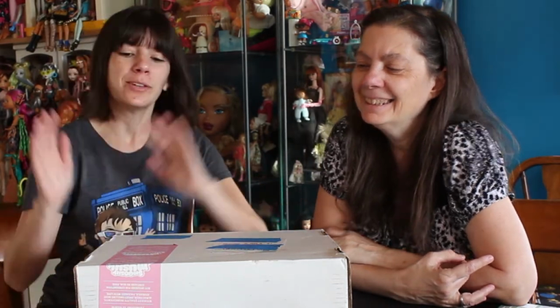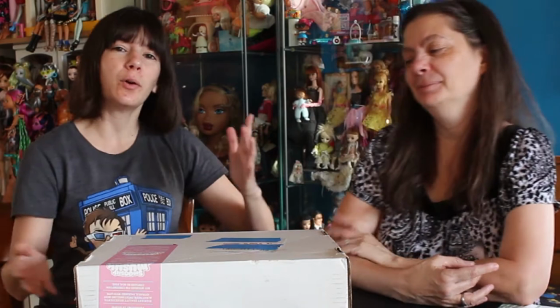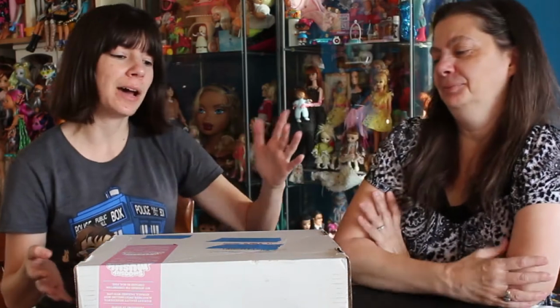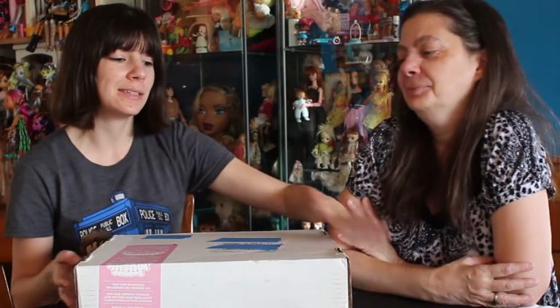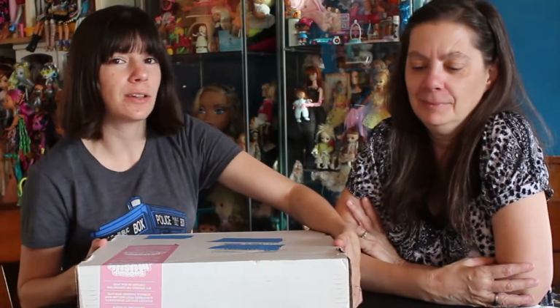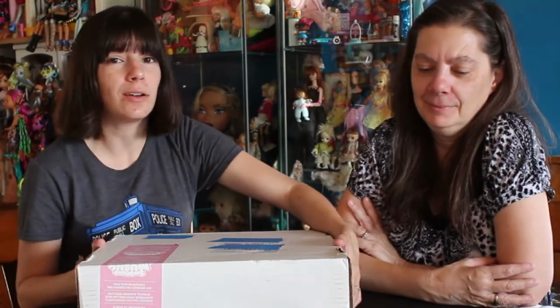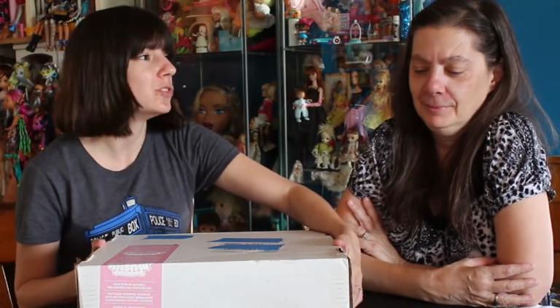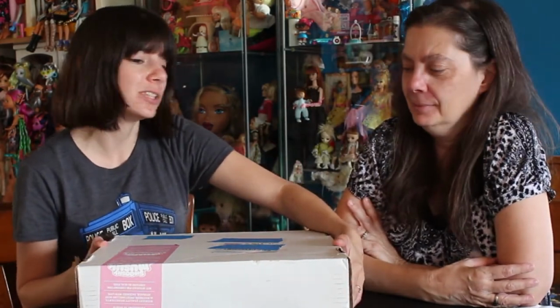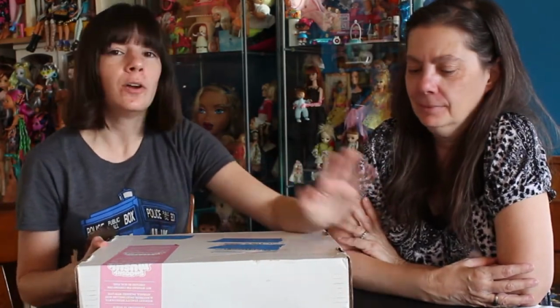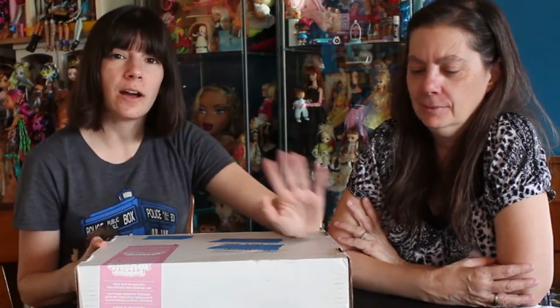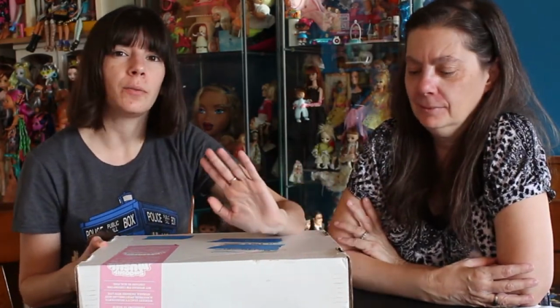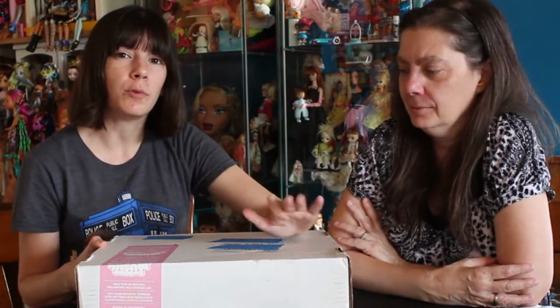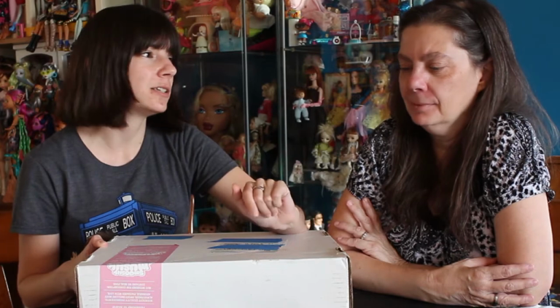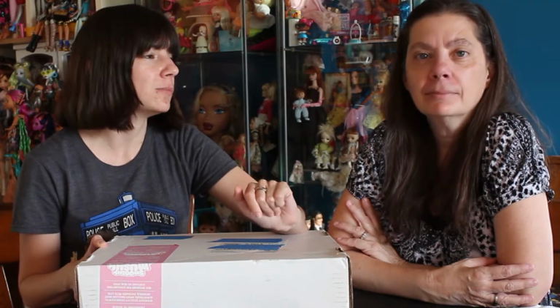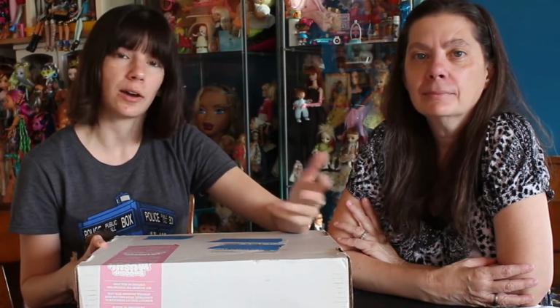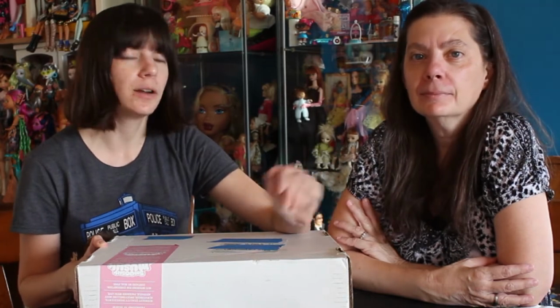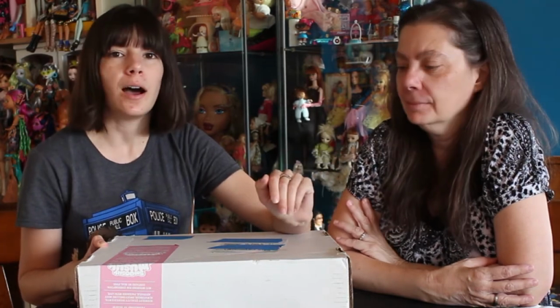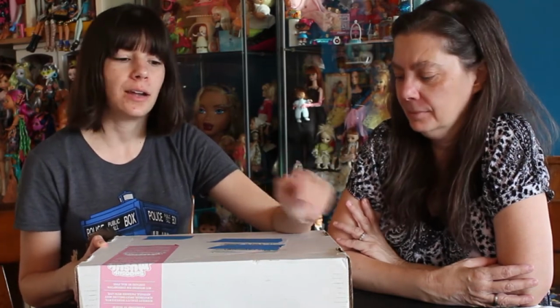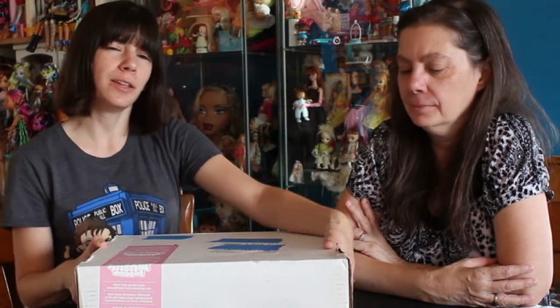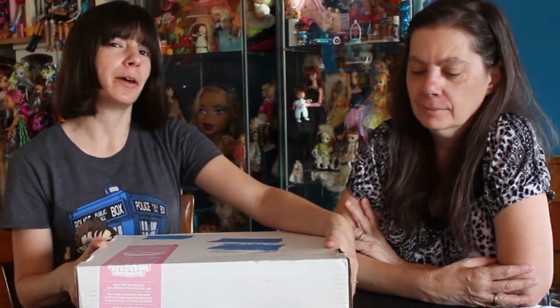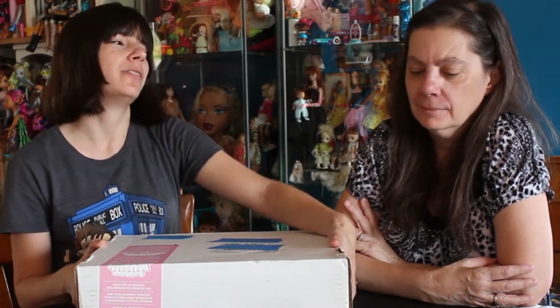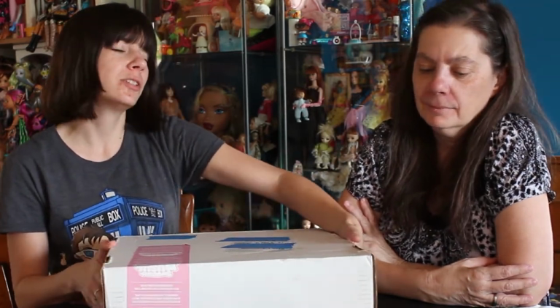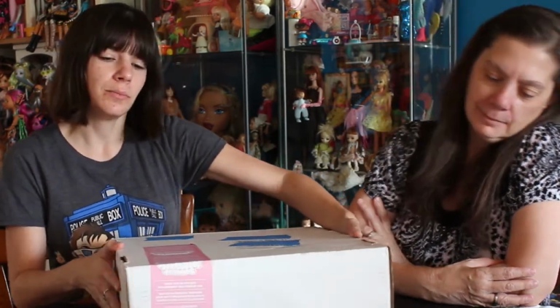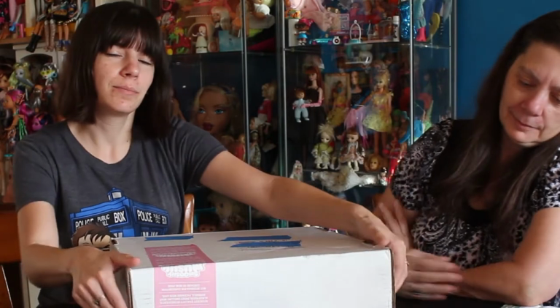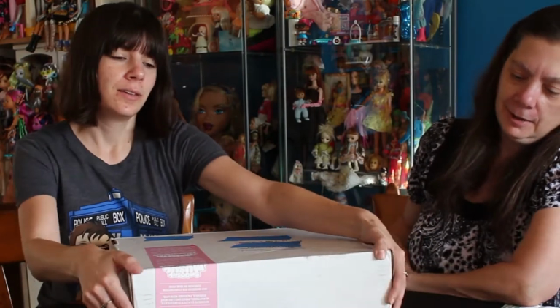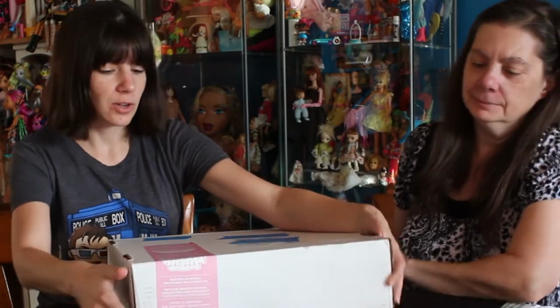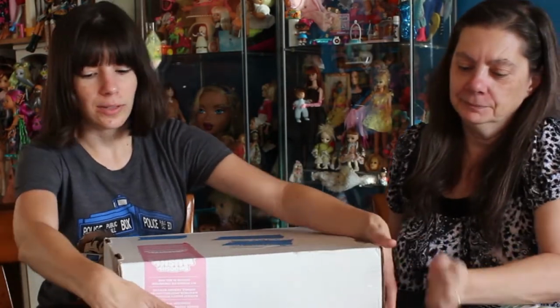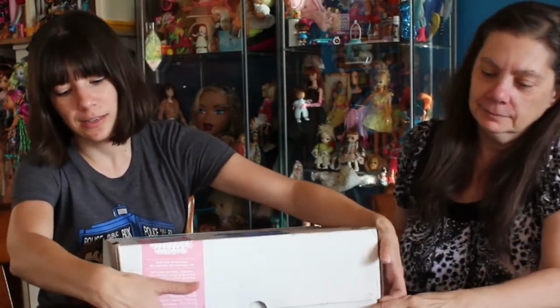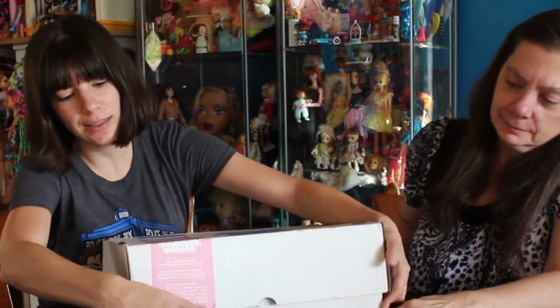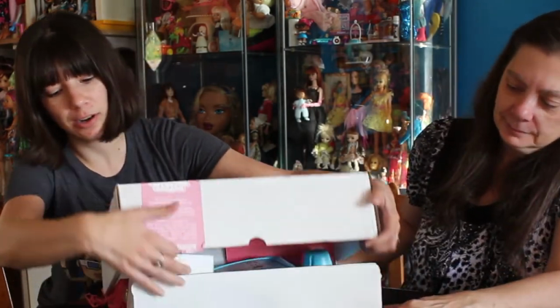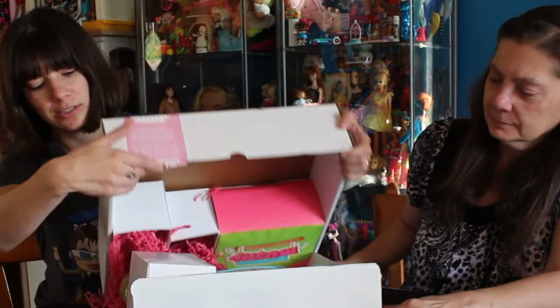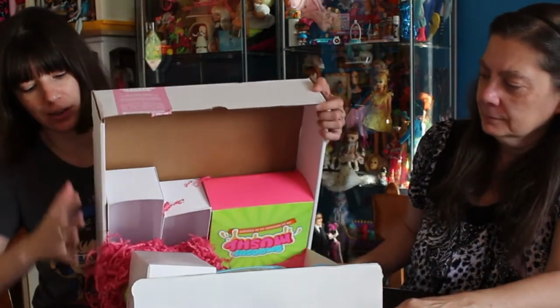So we're gonna open this box. It has samples of I think all the Smushy Mushy stuff. First off, they're available at Walmart starting this month, October. And they're, I believe by Redwood Ventures, is the company. So let's get this party started here.